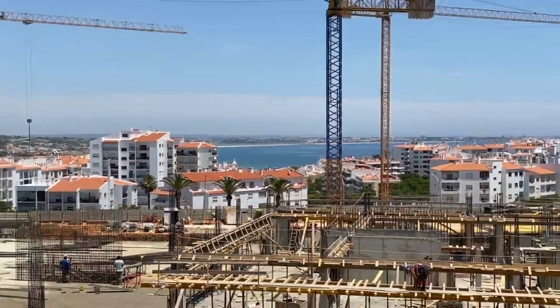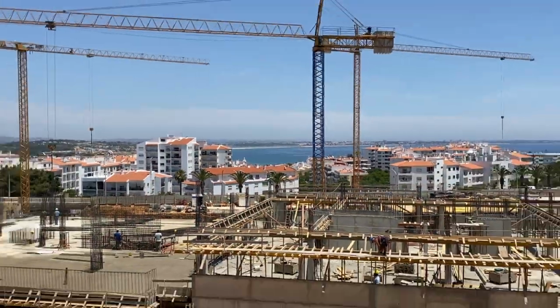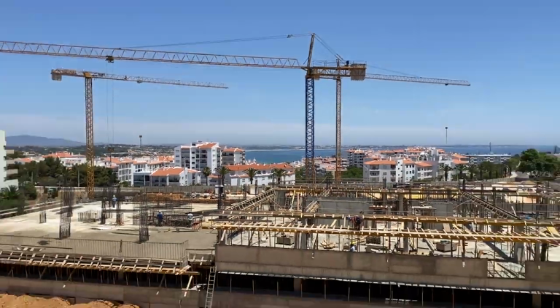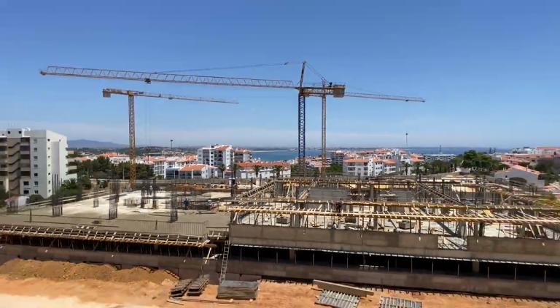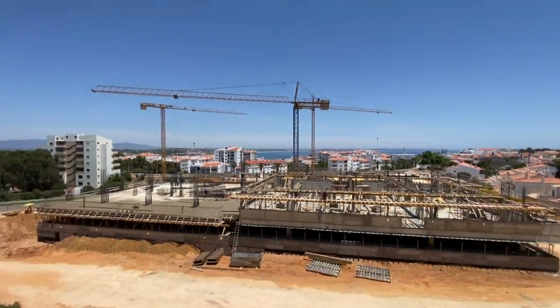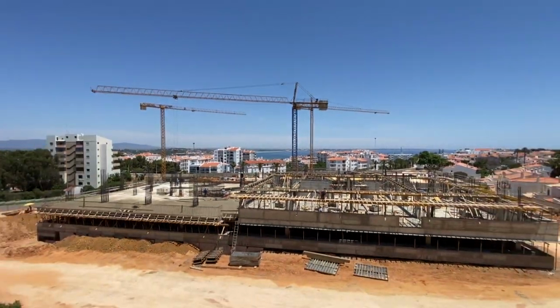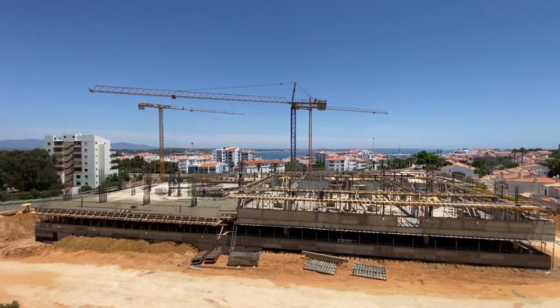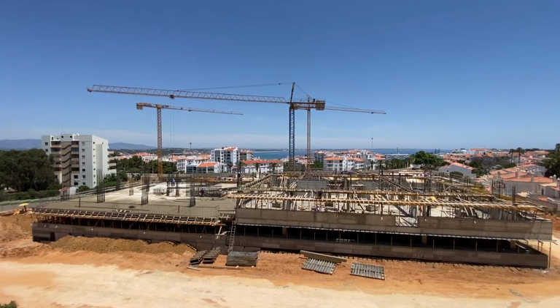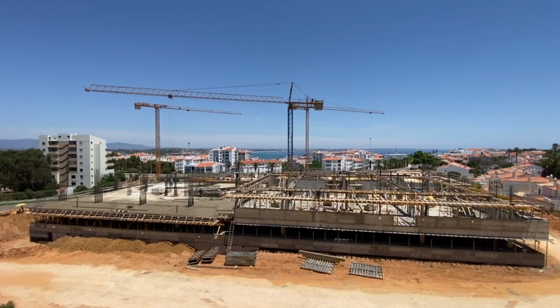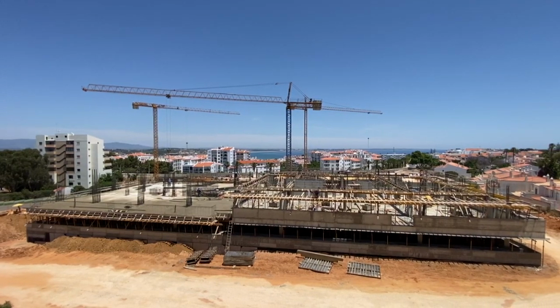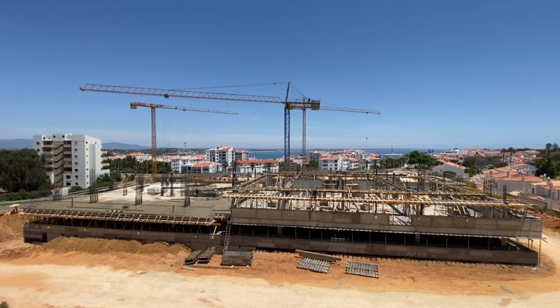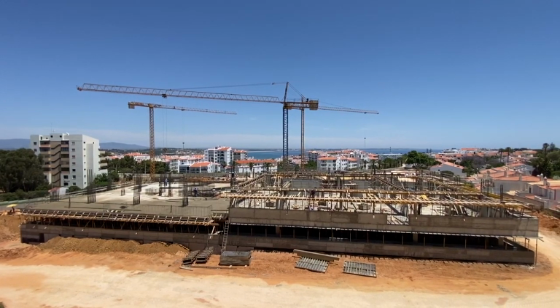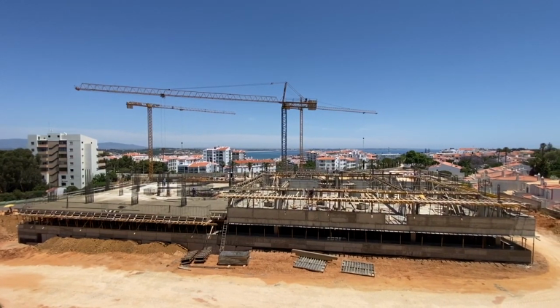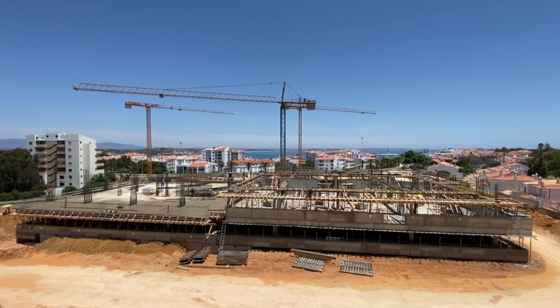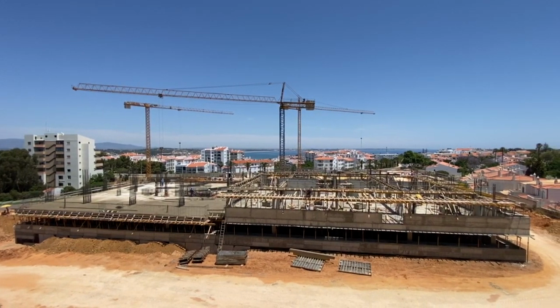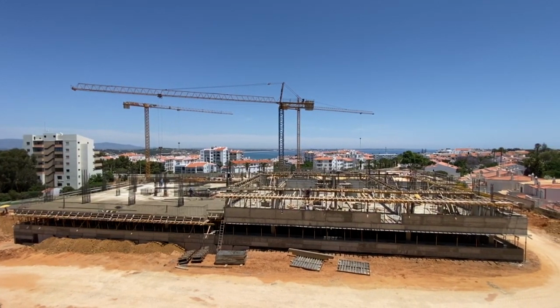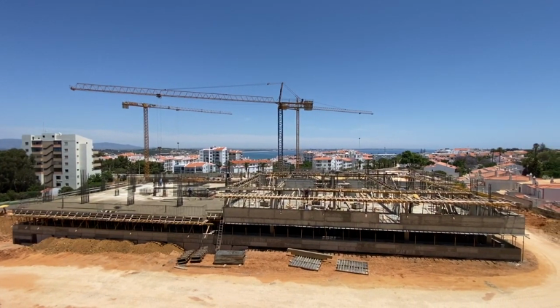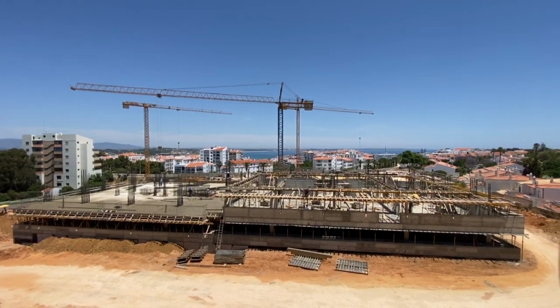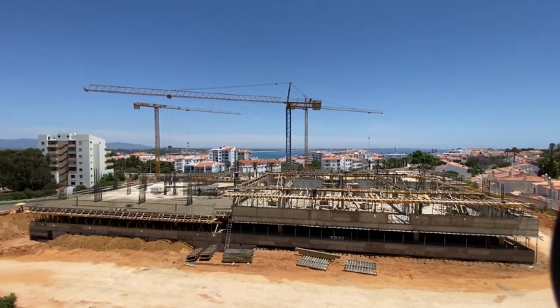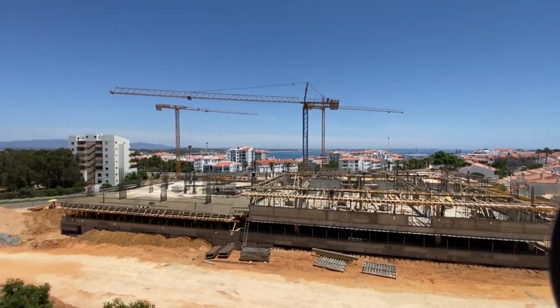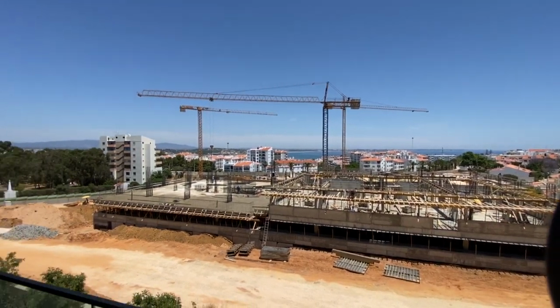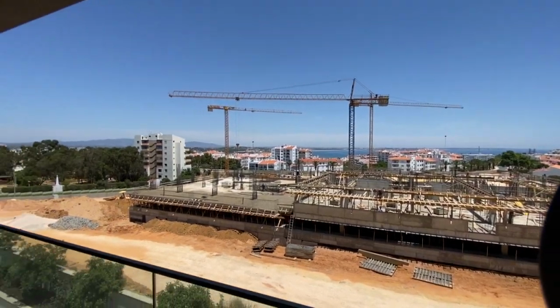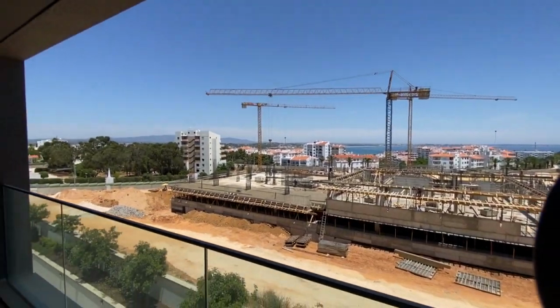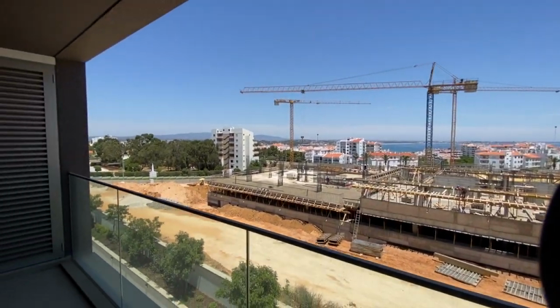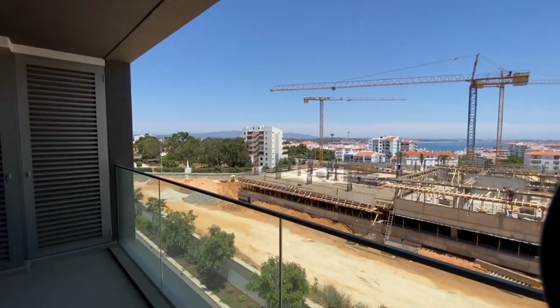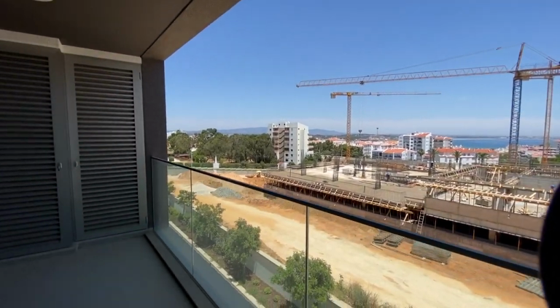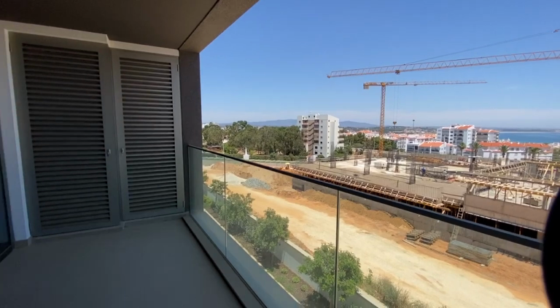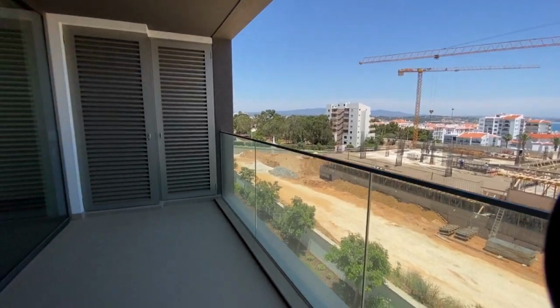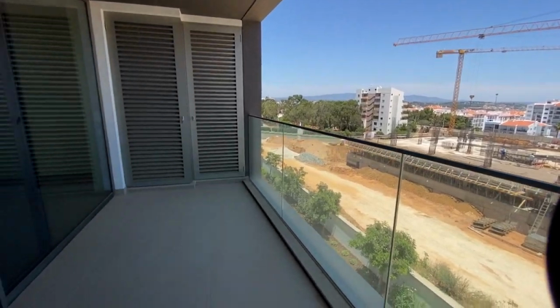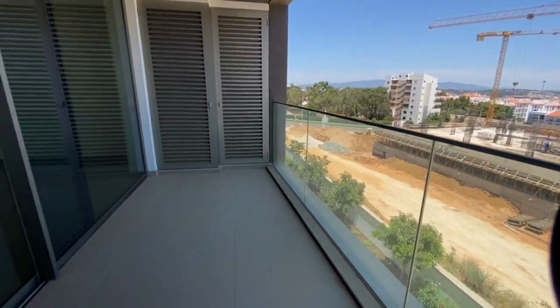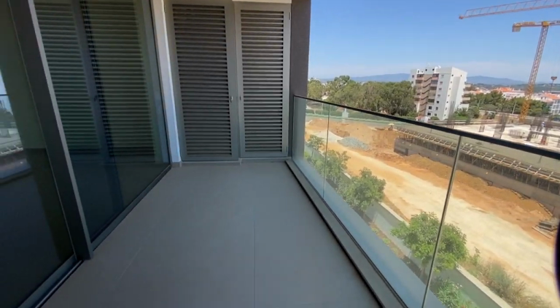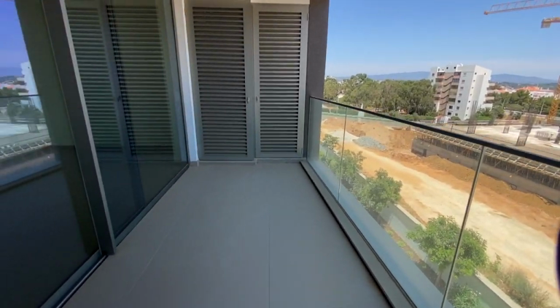Overlooking the old town — a 2,000 year old city that was colonized by the Romans 2,000 years ago. So this is the front terrace.